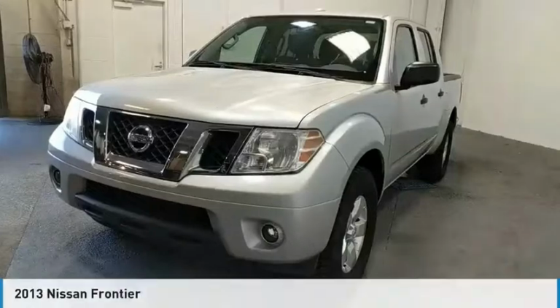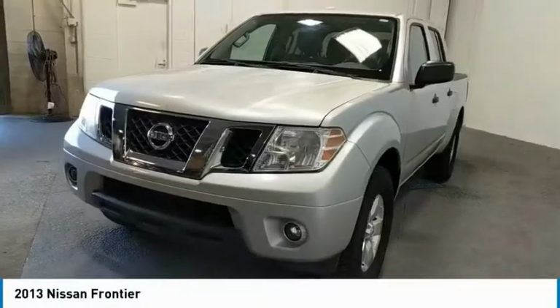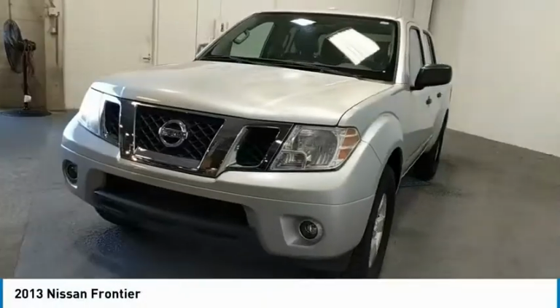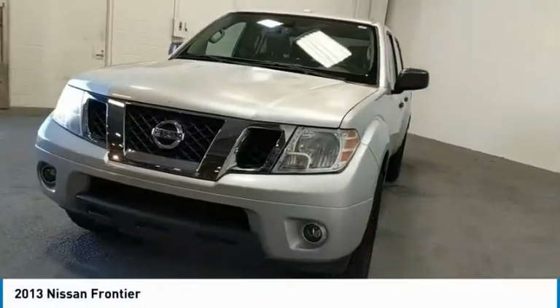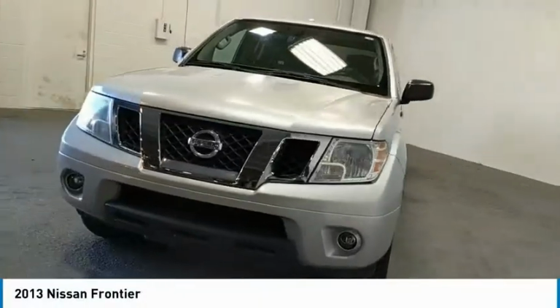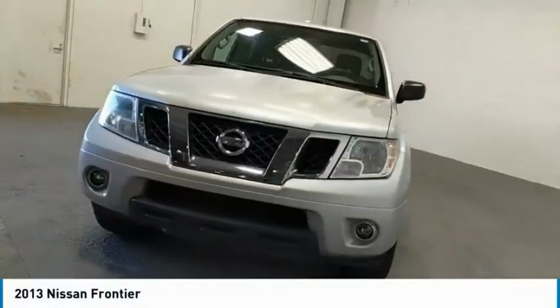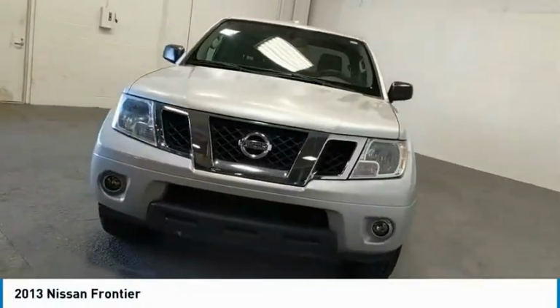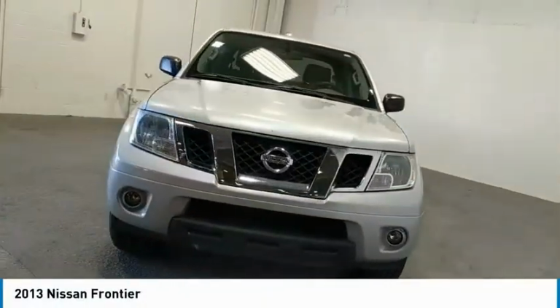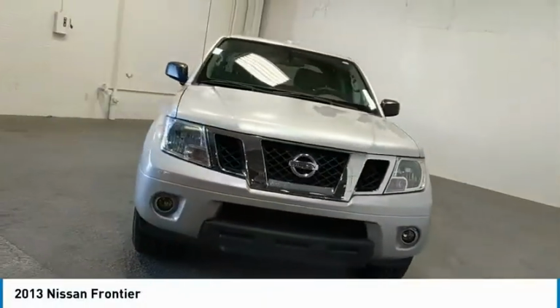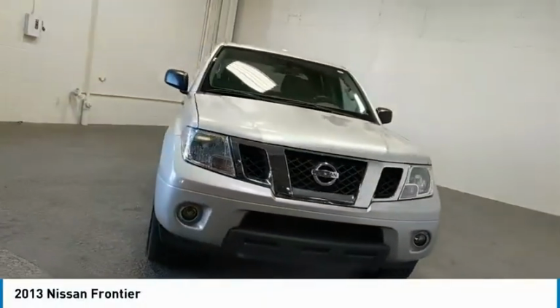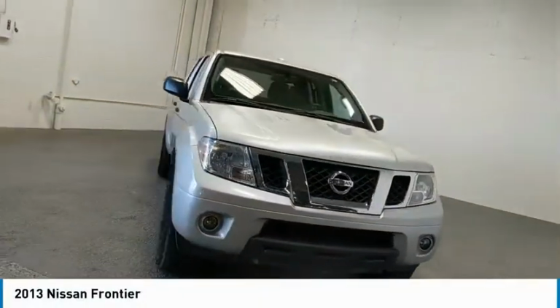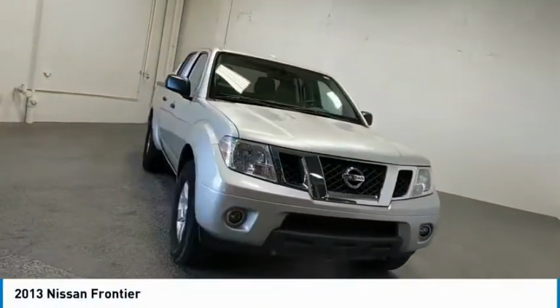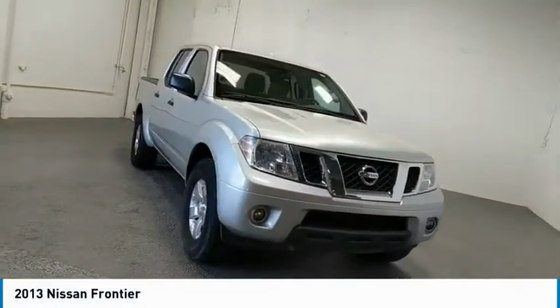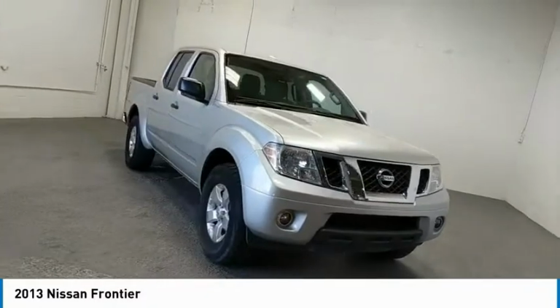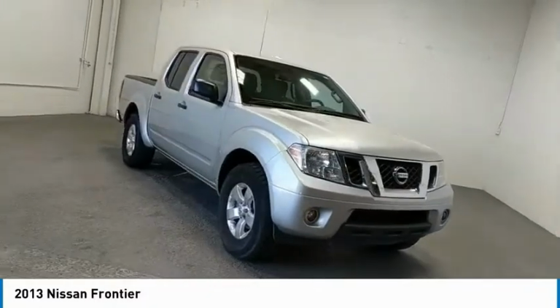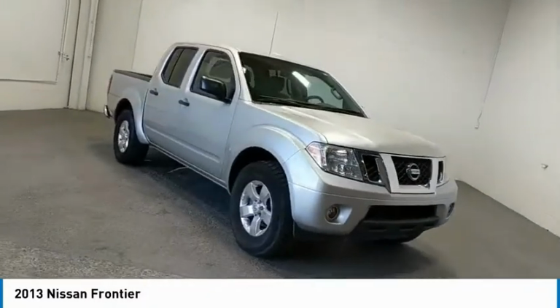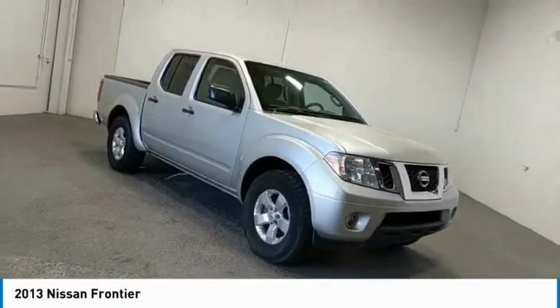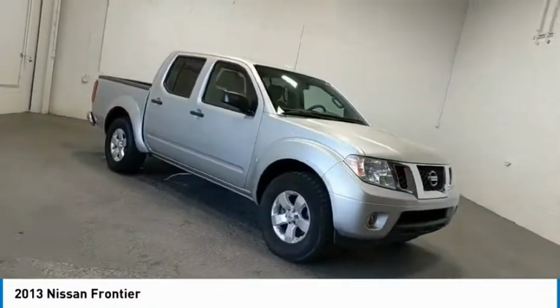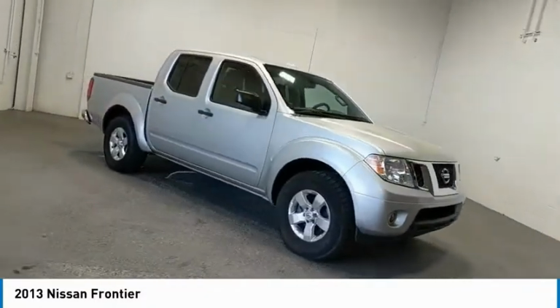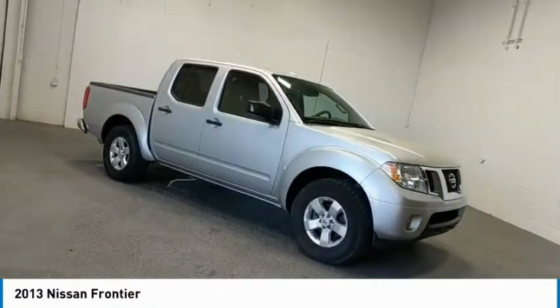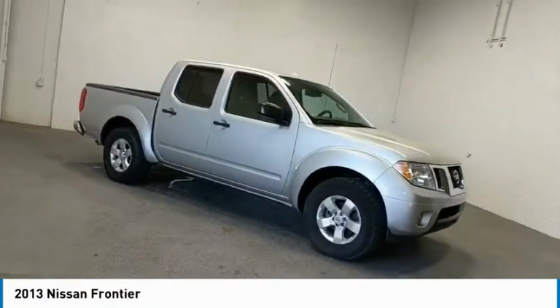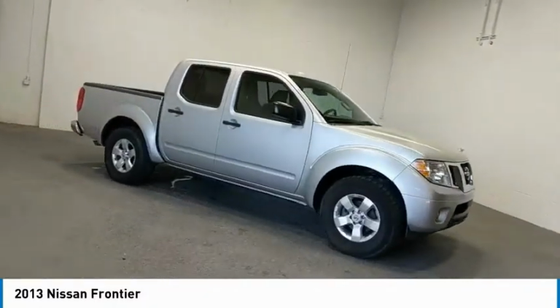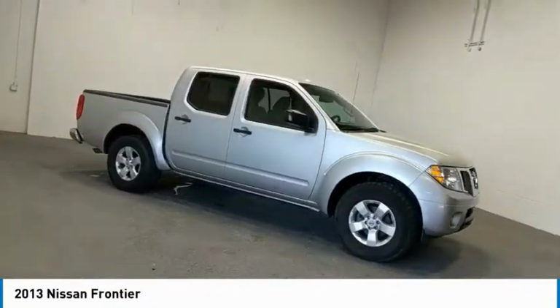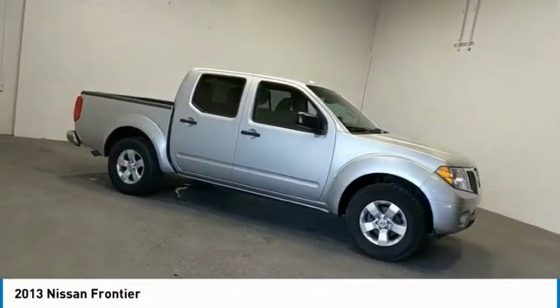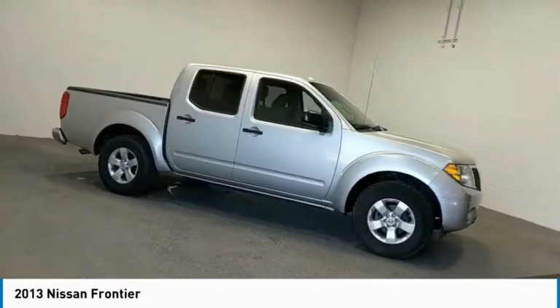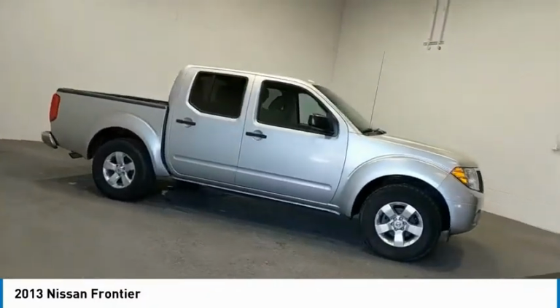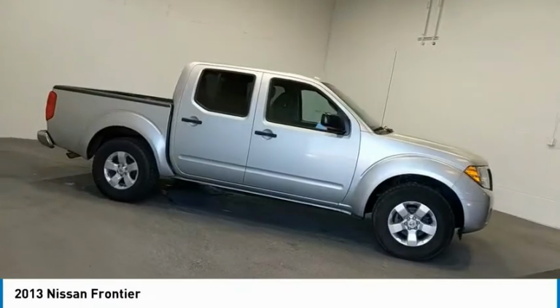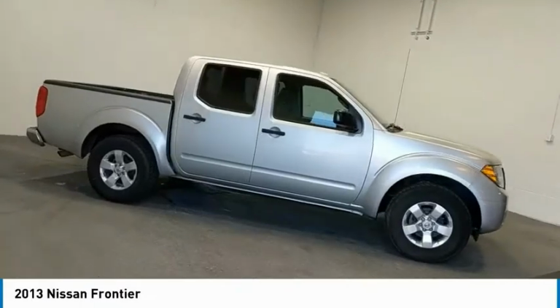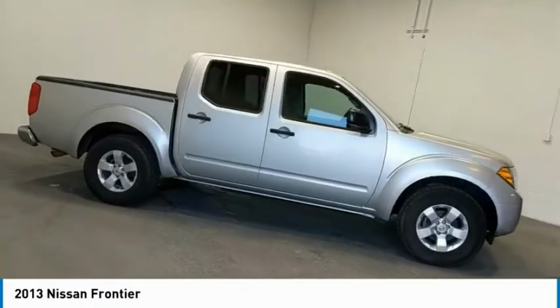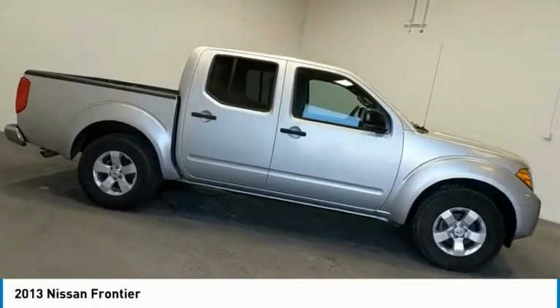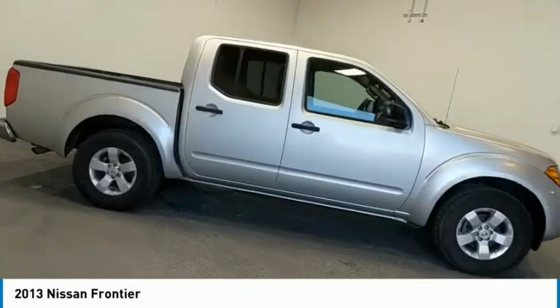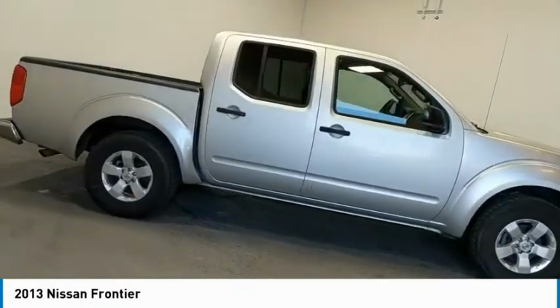We are pleased to show you the 2013 Frontier. The Nissan Frontier offers a full-length, fully-boxed frame for strength, serious off-road capabilities, and a five-star rating for side impact crash safety.